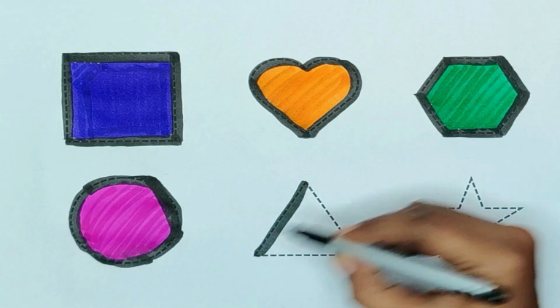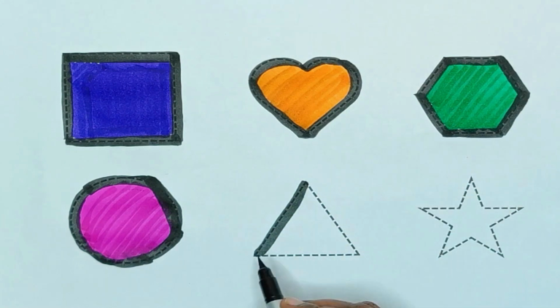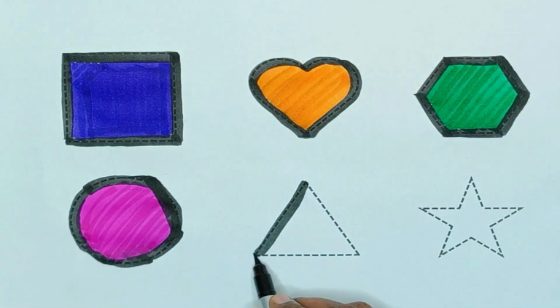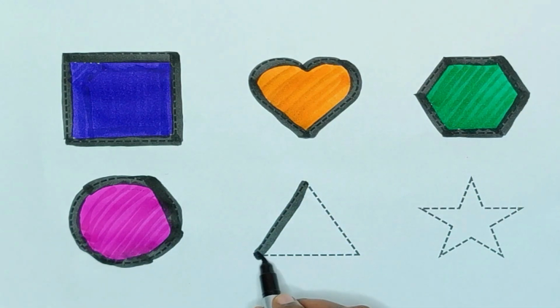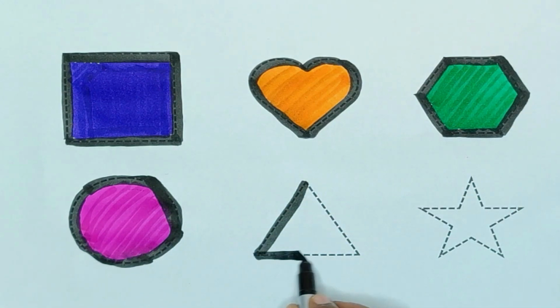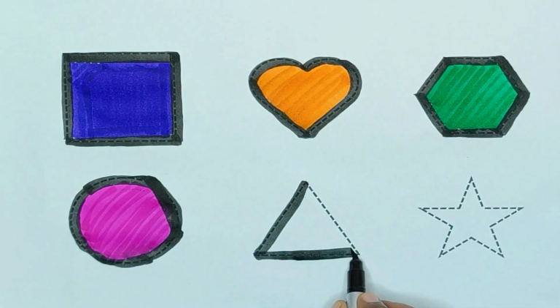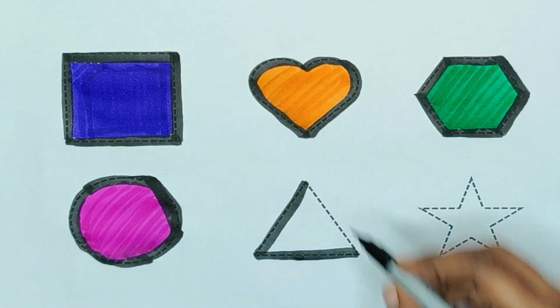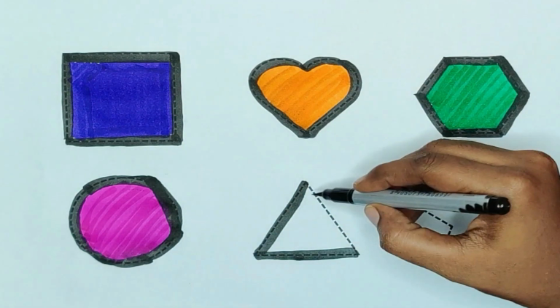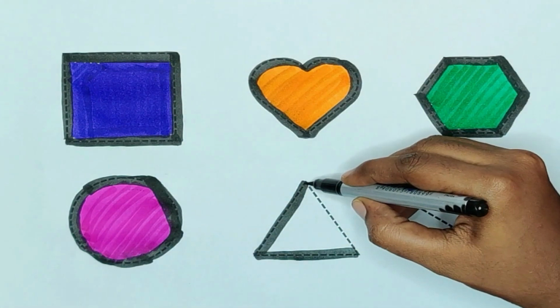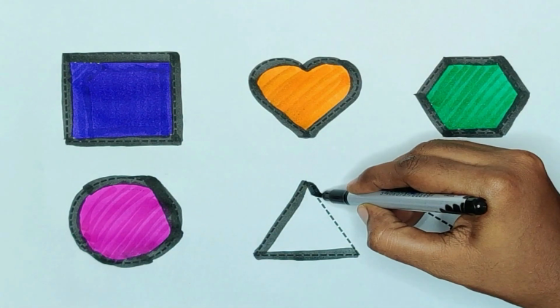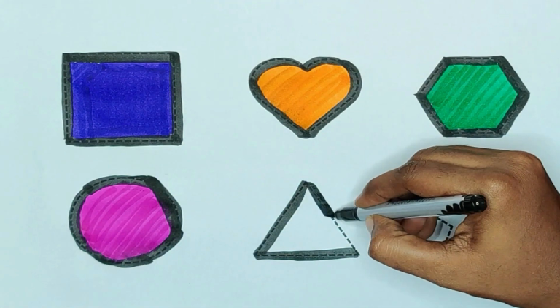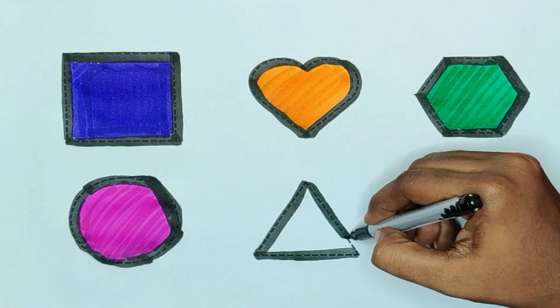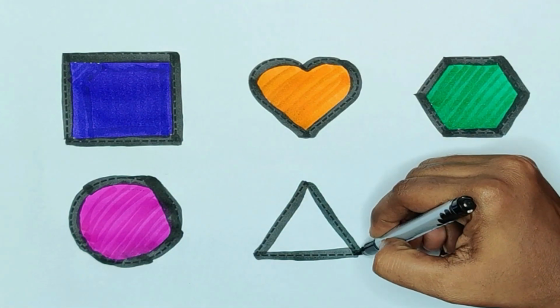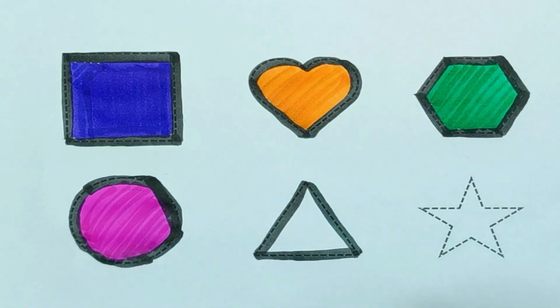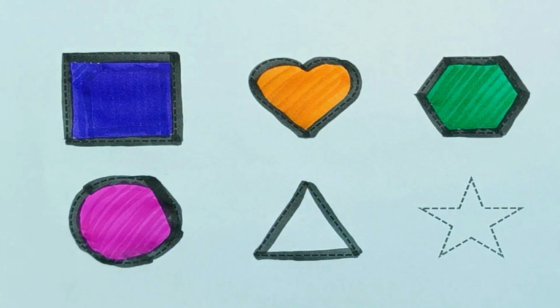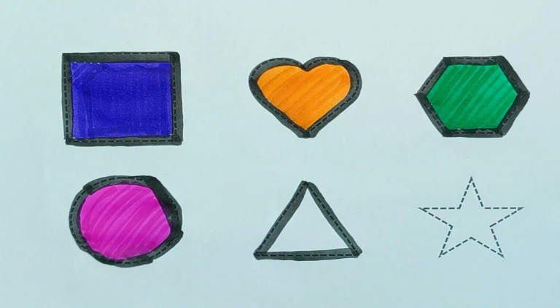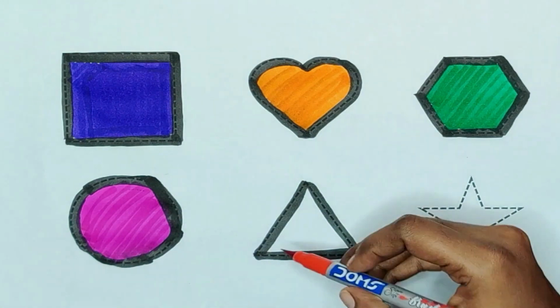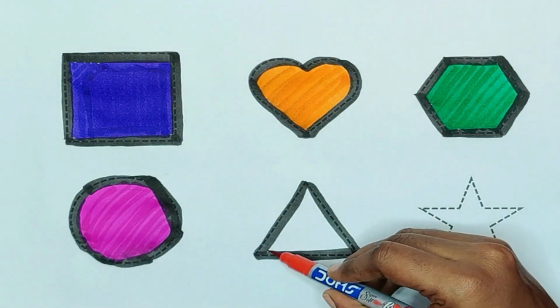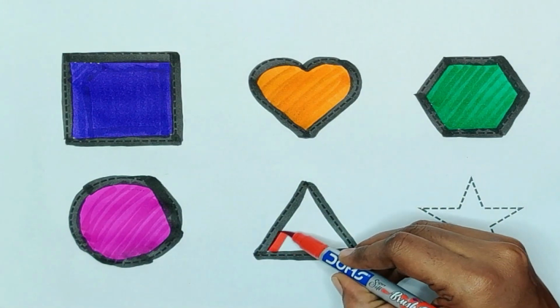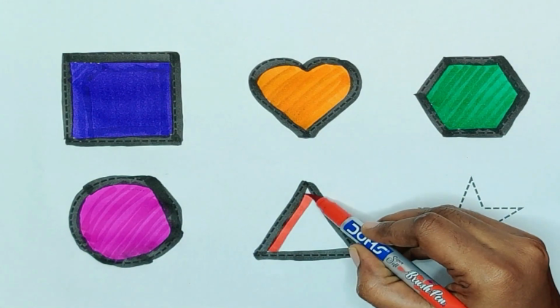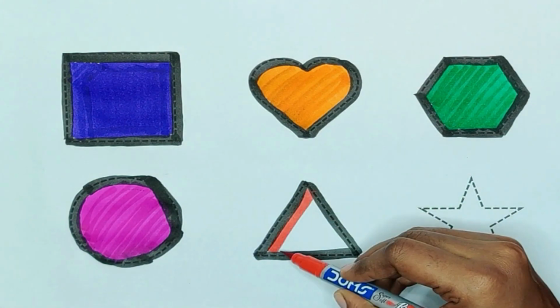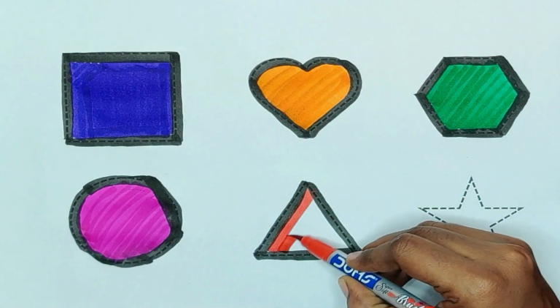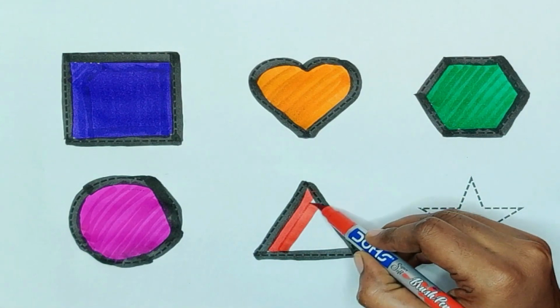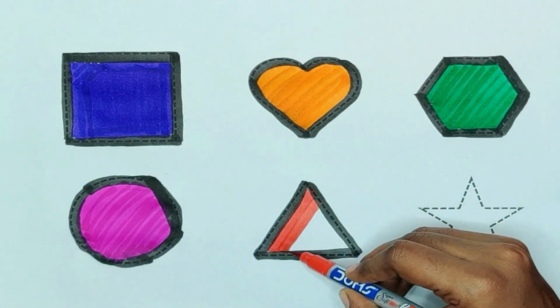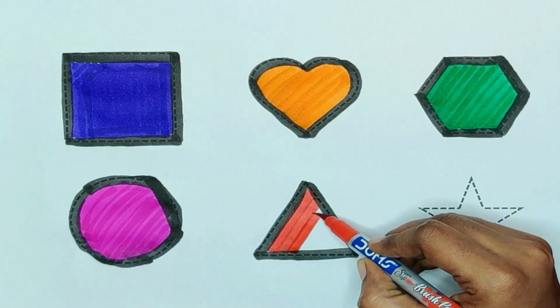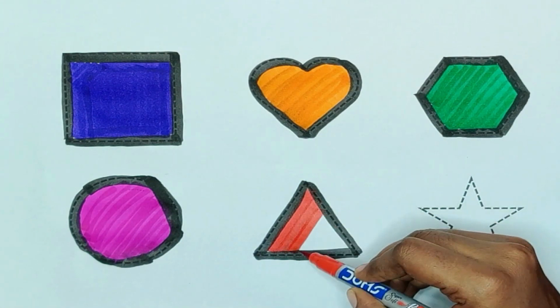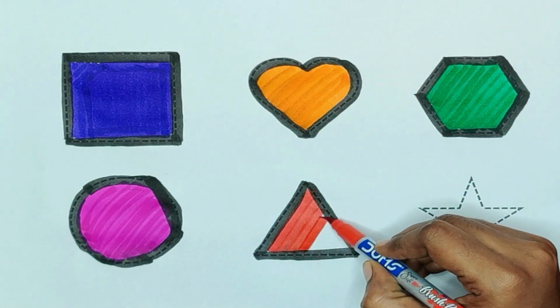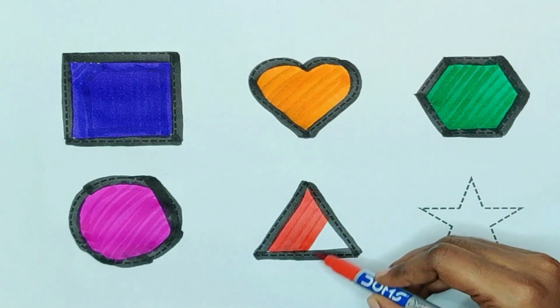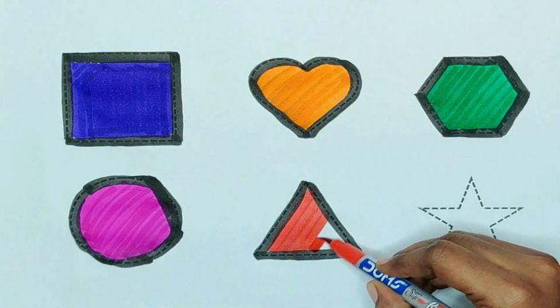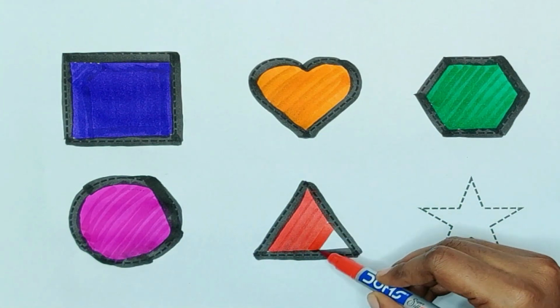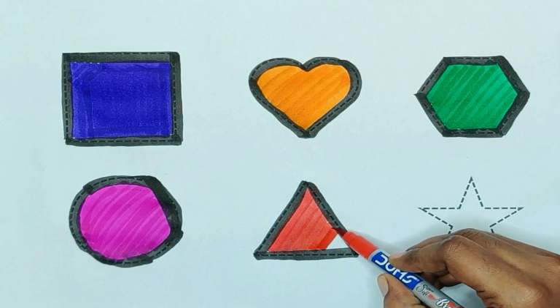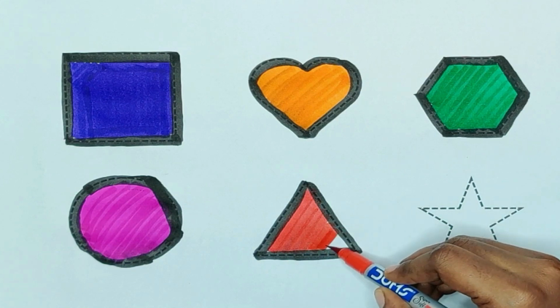The shape is triangle. Triangle. Red color. Red color, triangle.